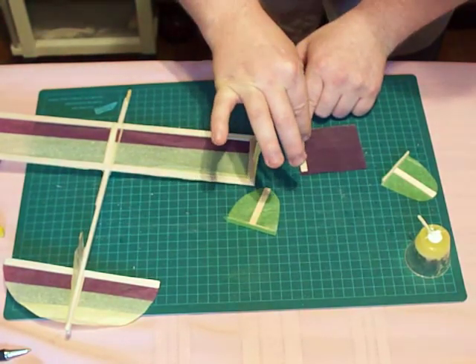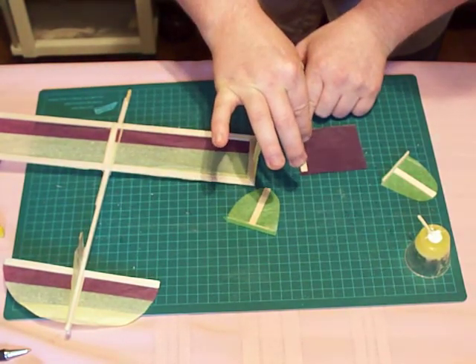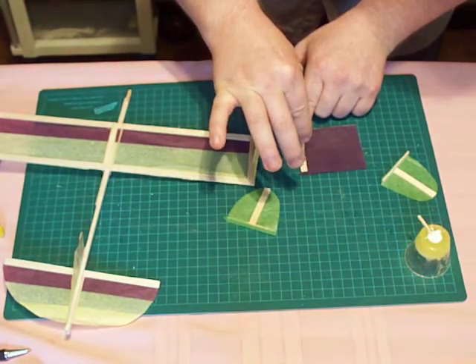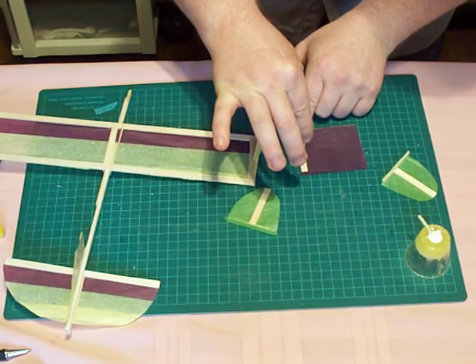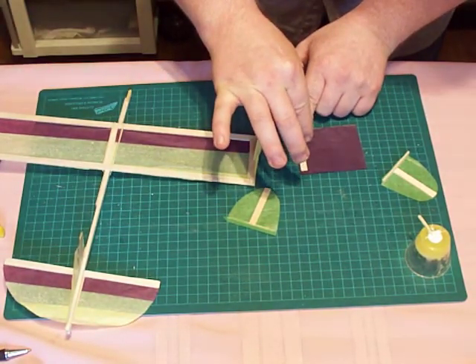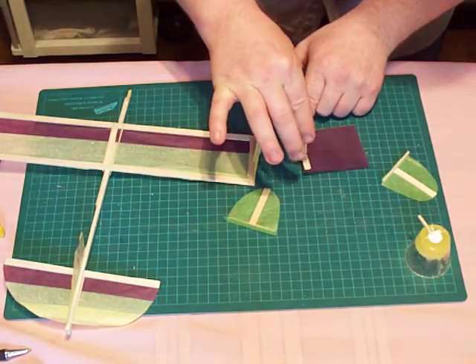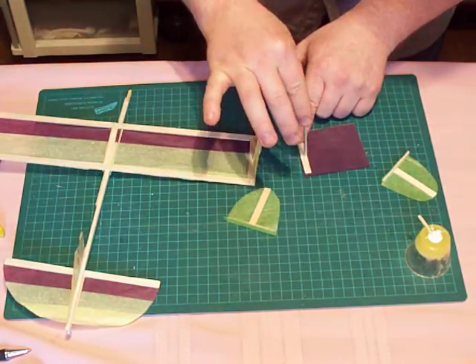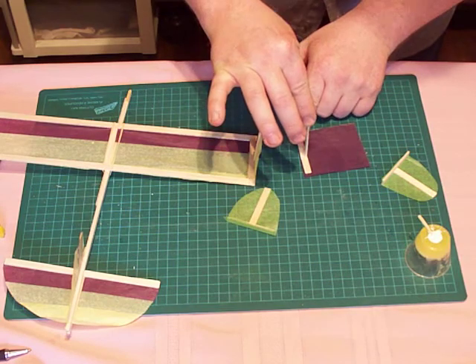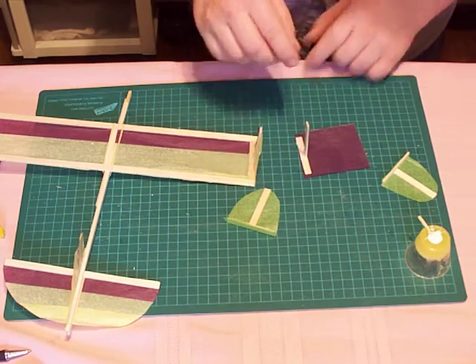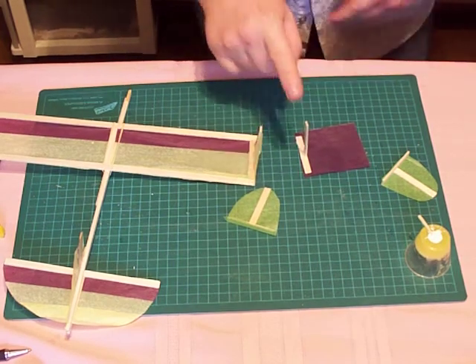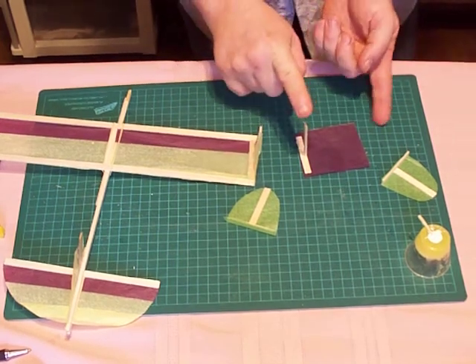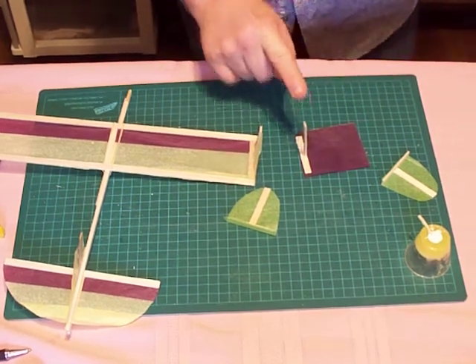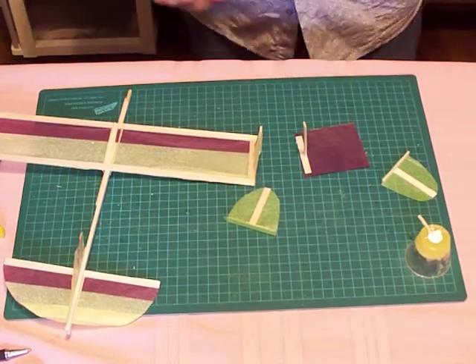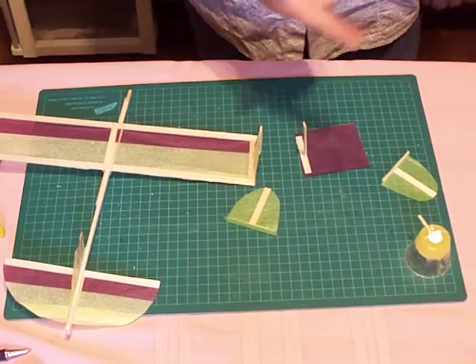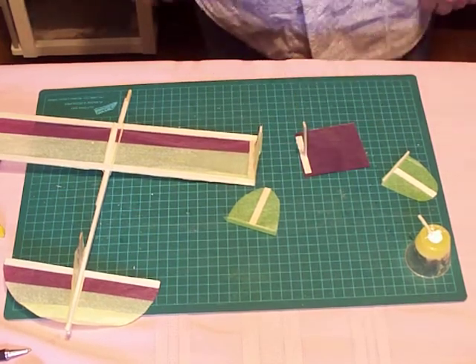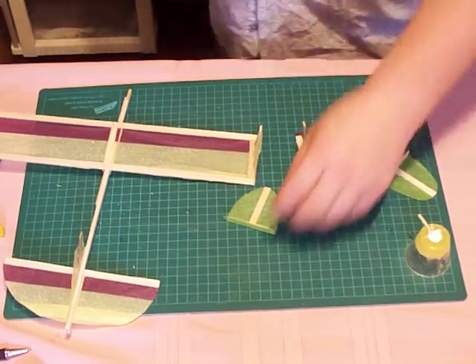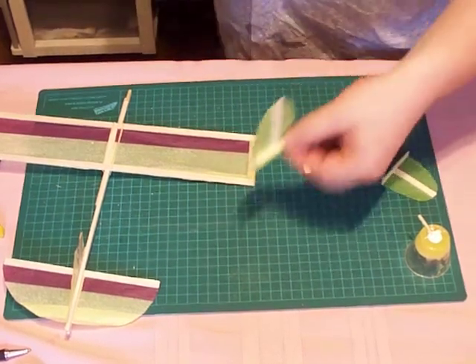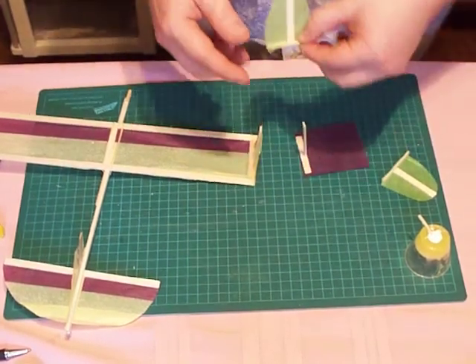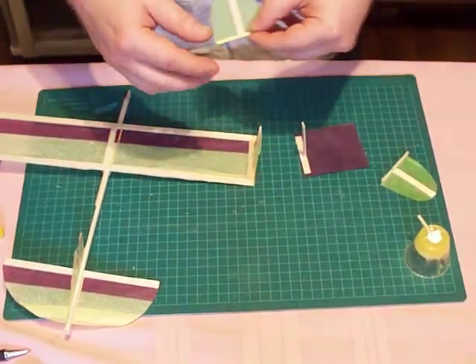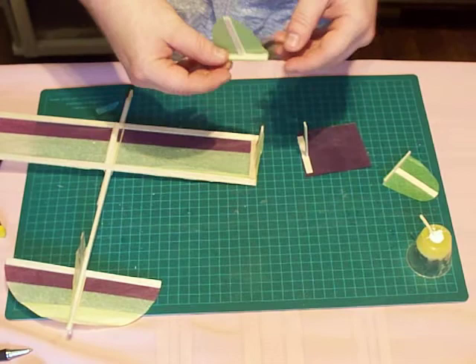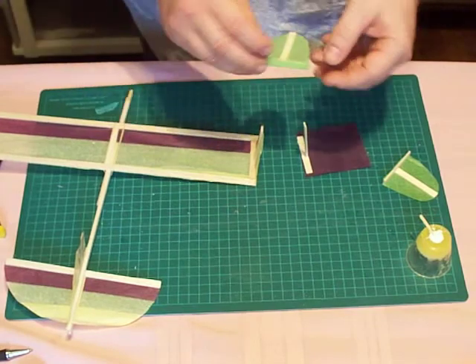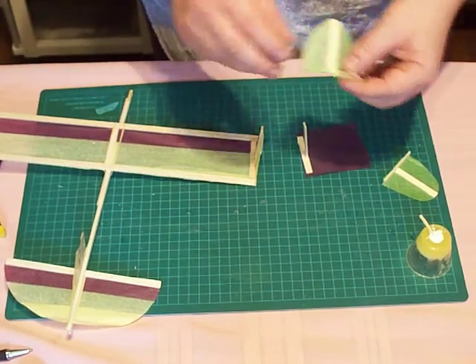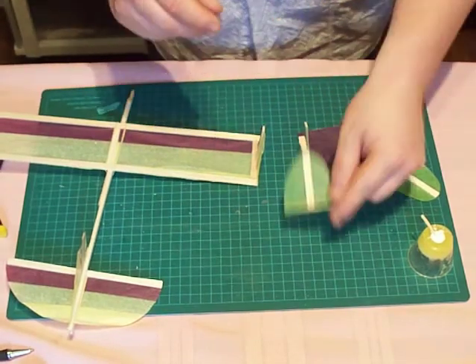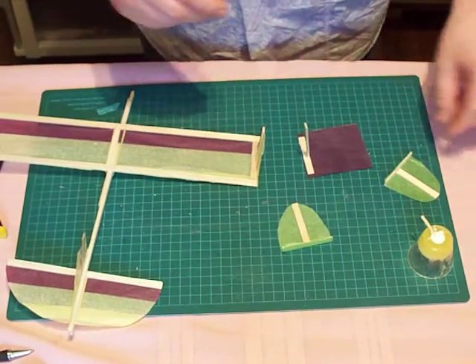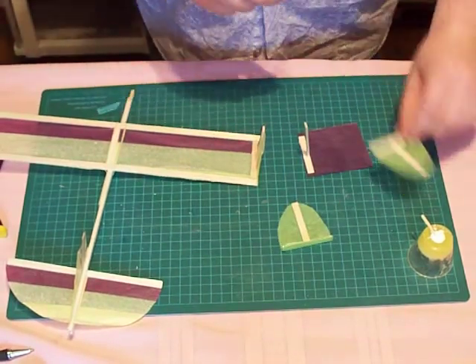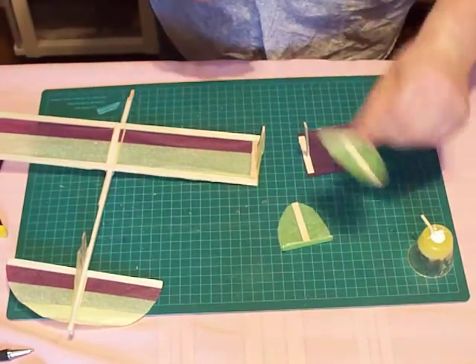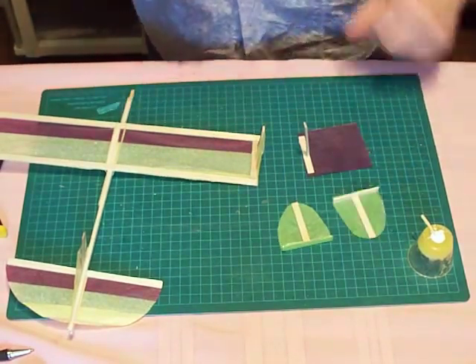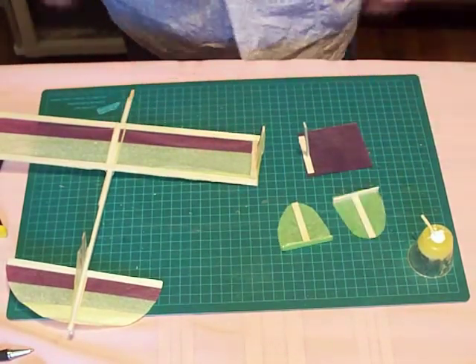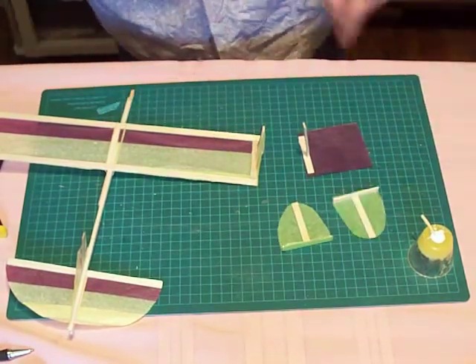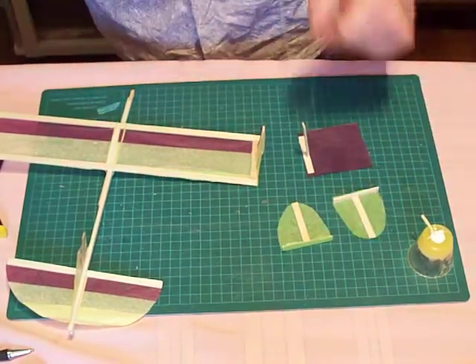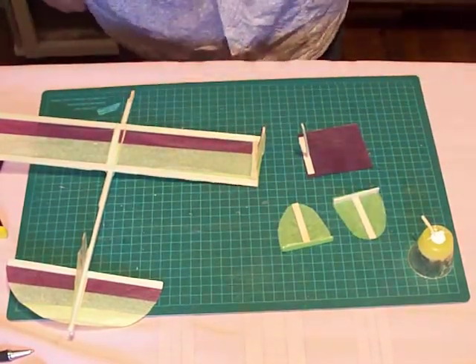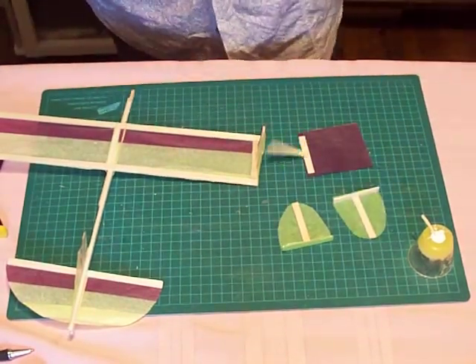It should be on the side with the tissue of course. Then later you follow the same procedure: you fold the tissue up, then cut it out, and you'll be left with this right here. That's the same idea — this one's just cut round.